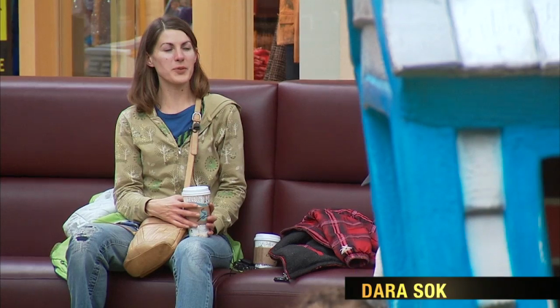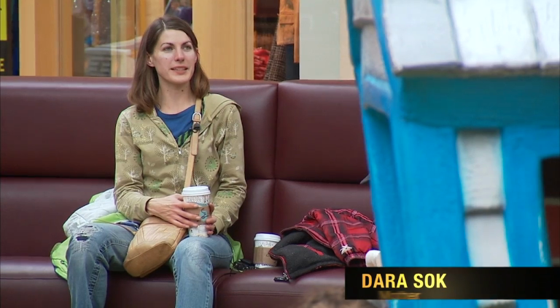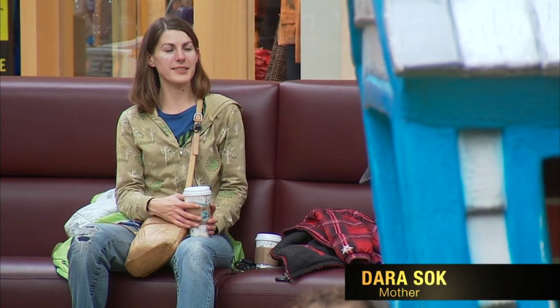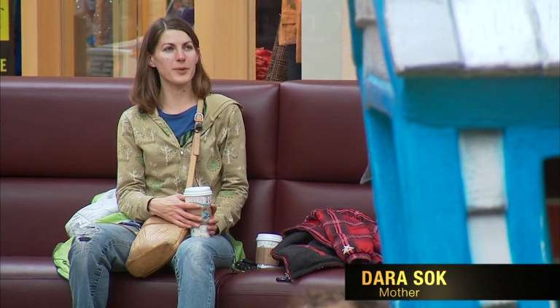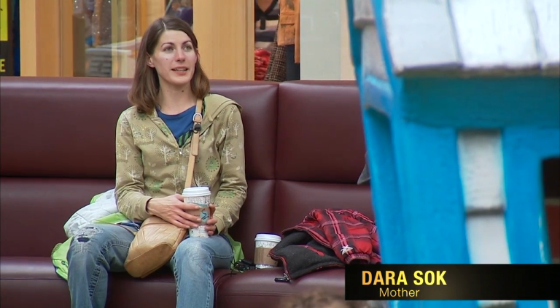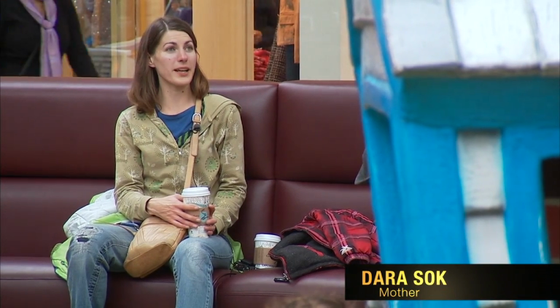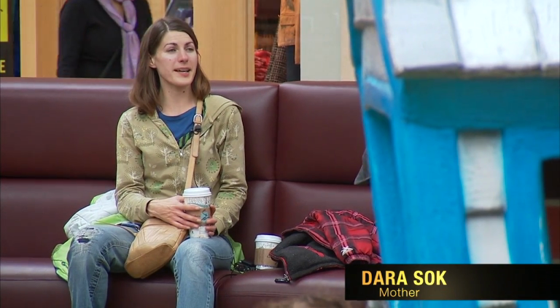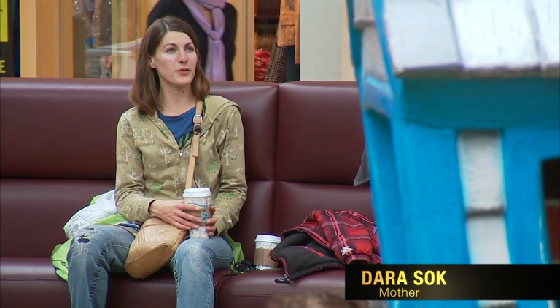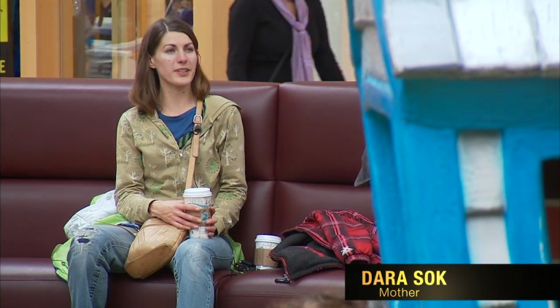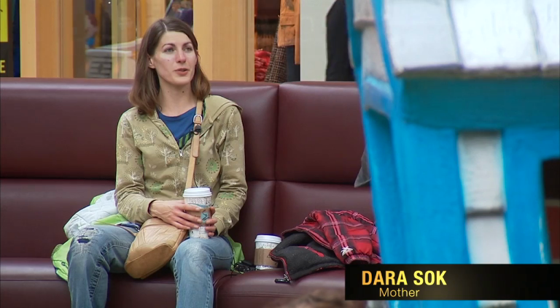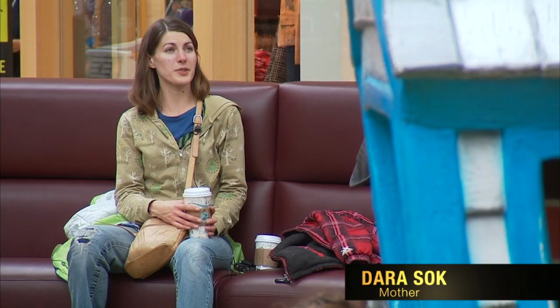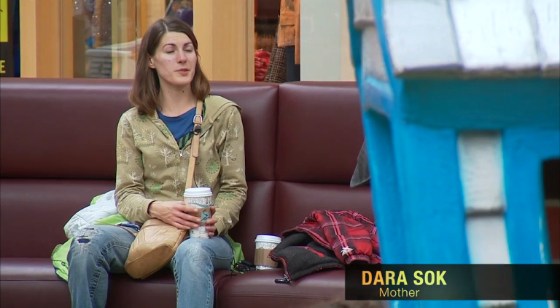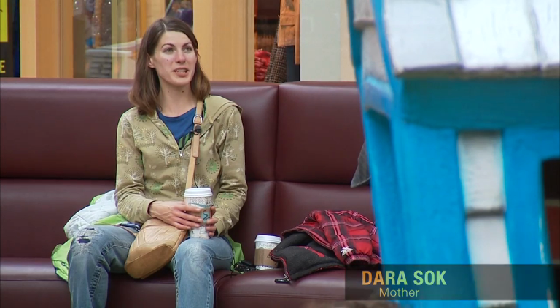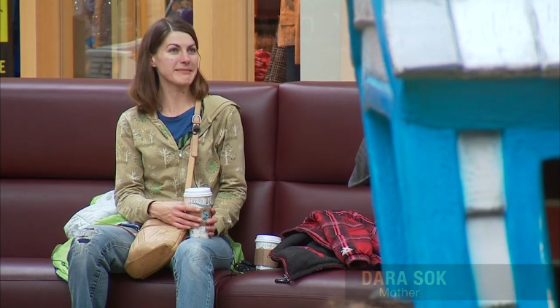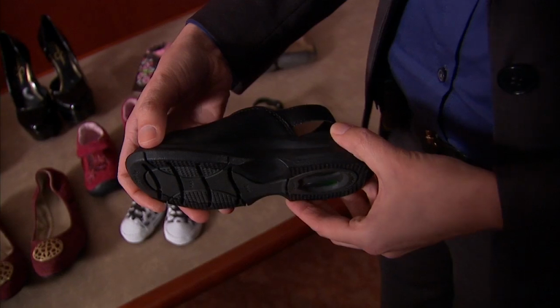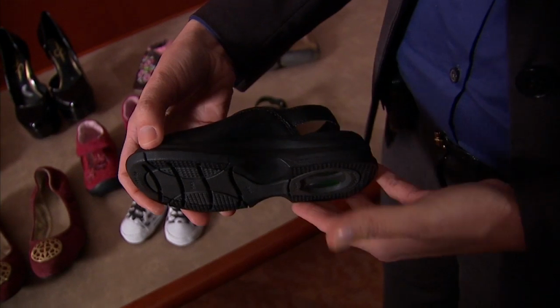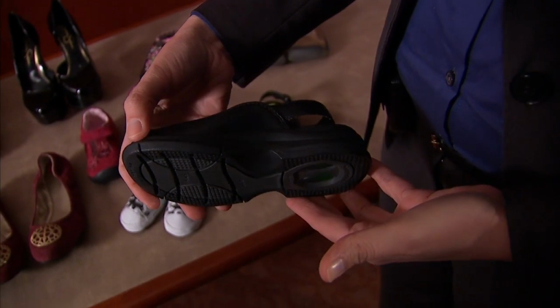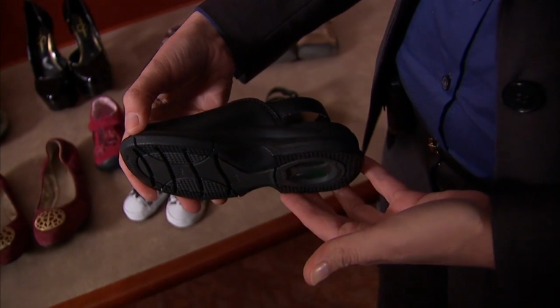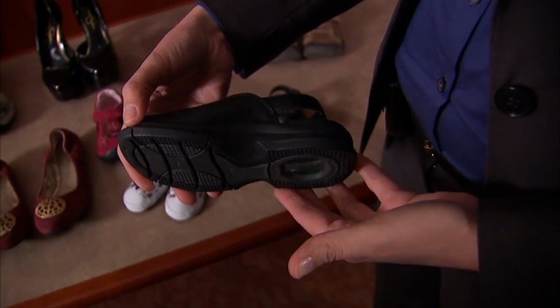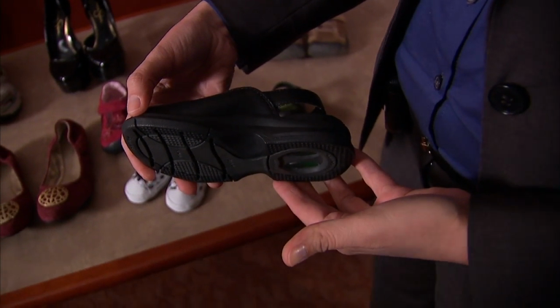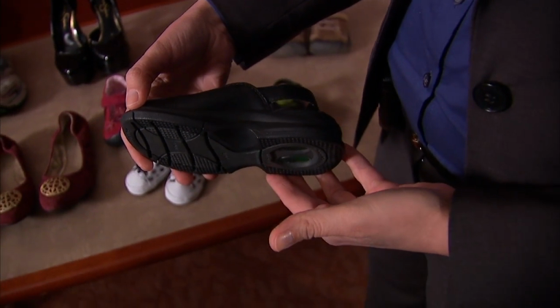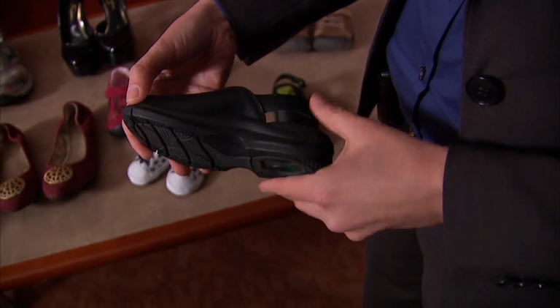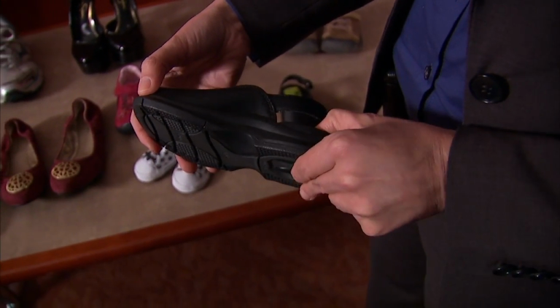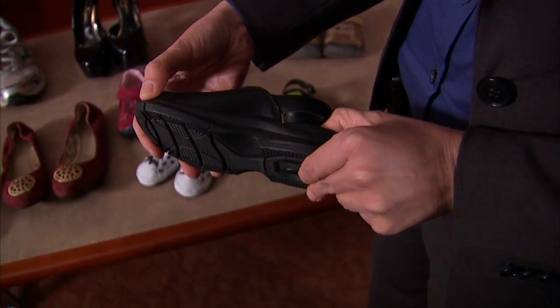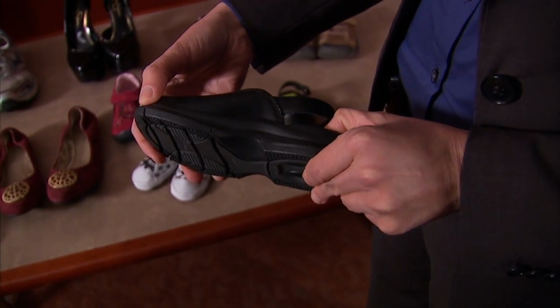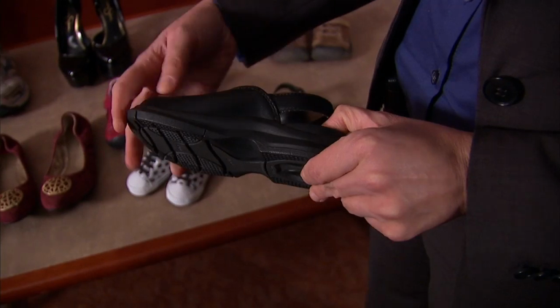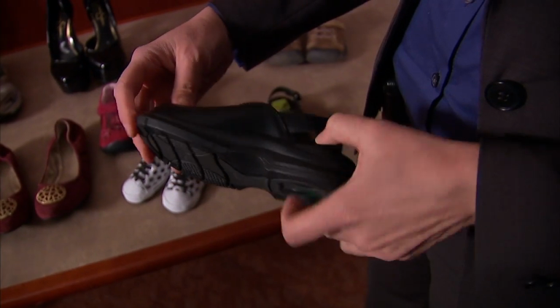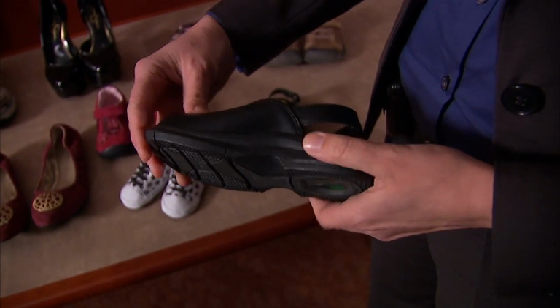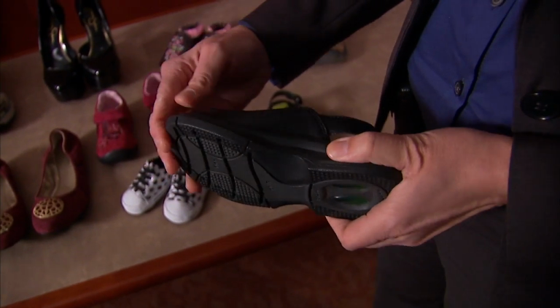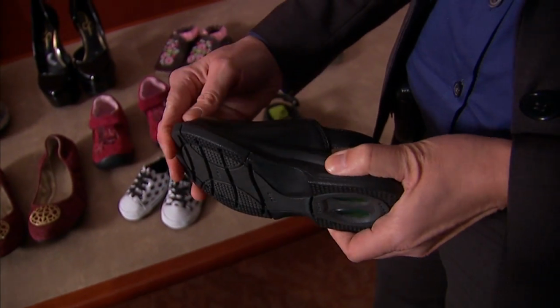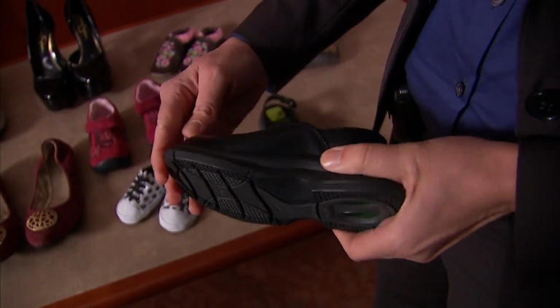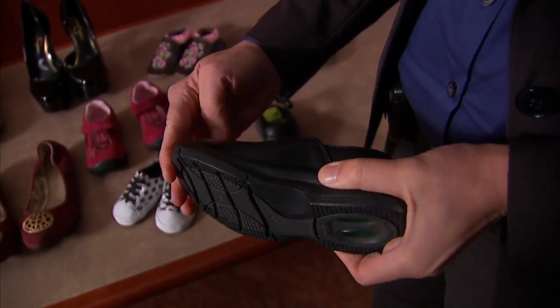Mostly getting the right size for their feet so their toes aren't smooshing. This one I wasn't as fond of because it has a really thick sole and it's very hard and rigid.